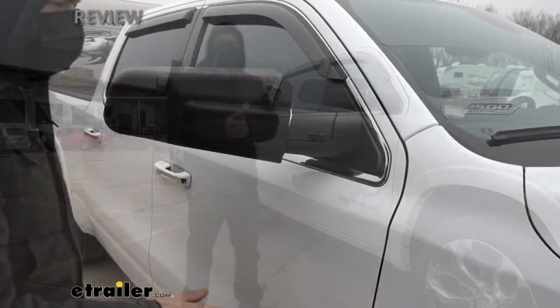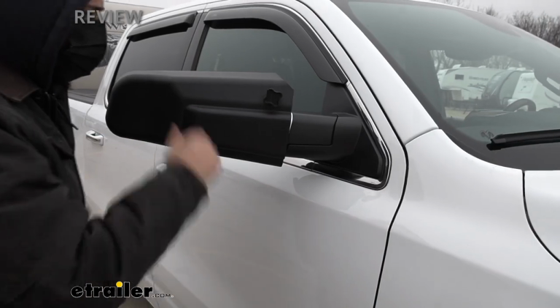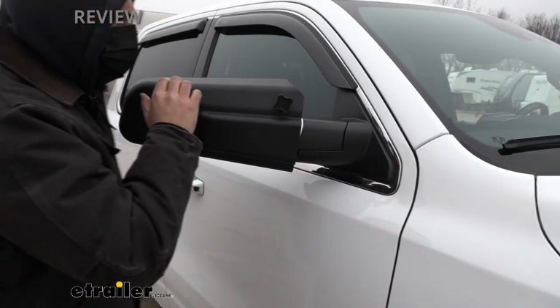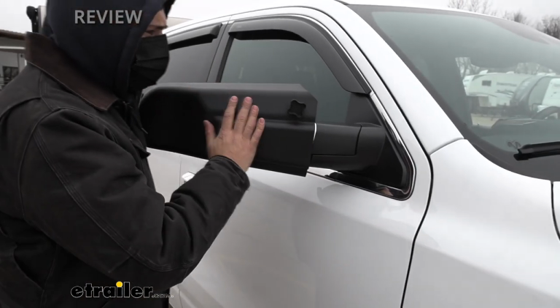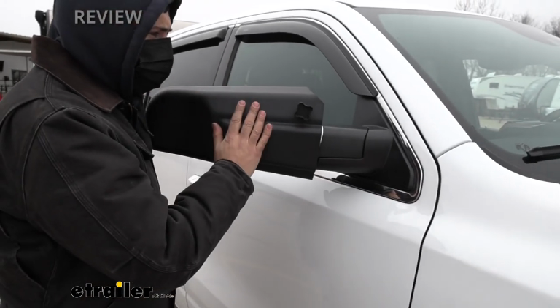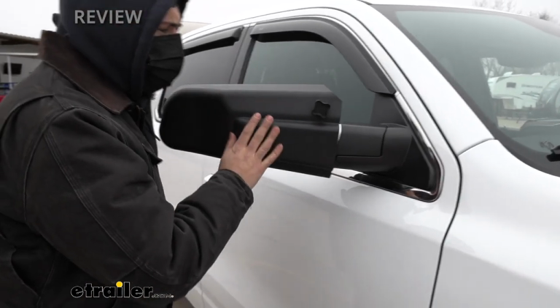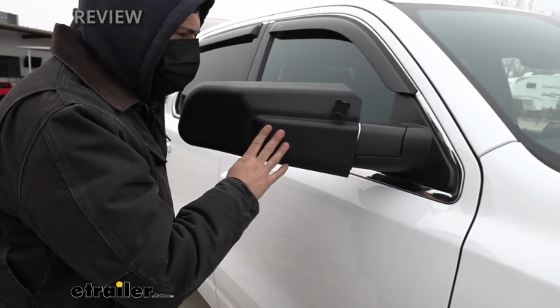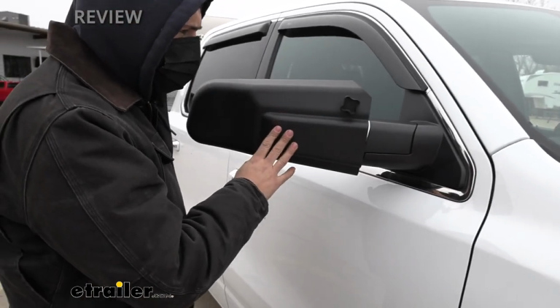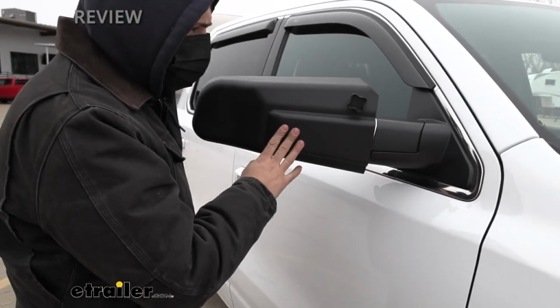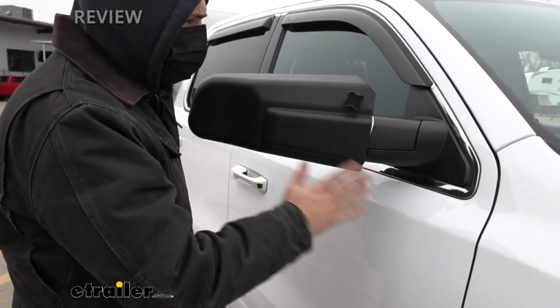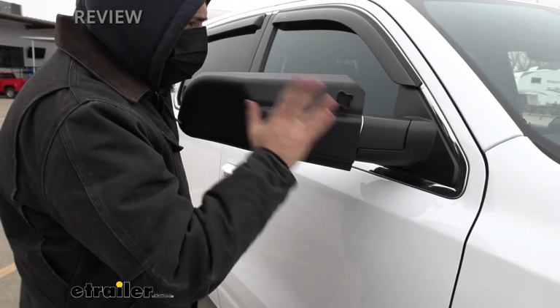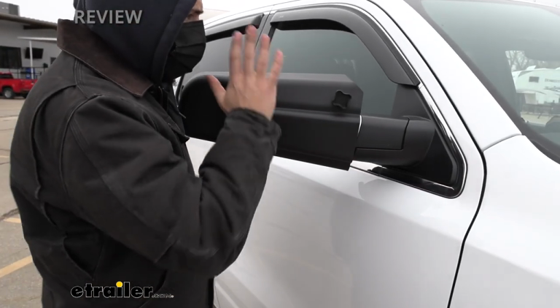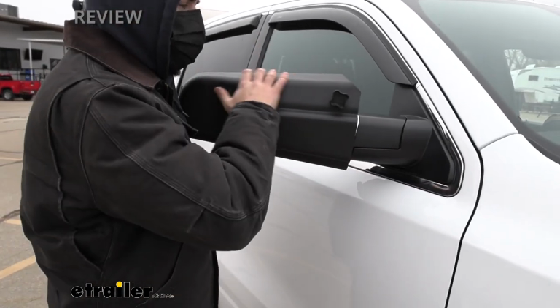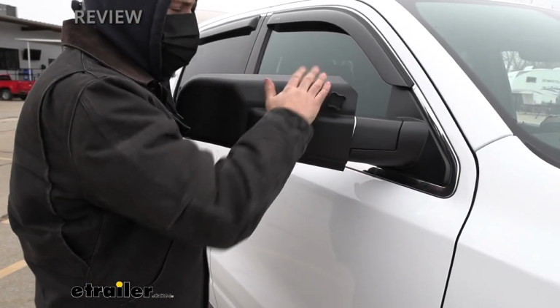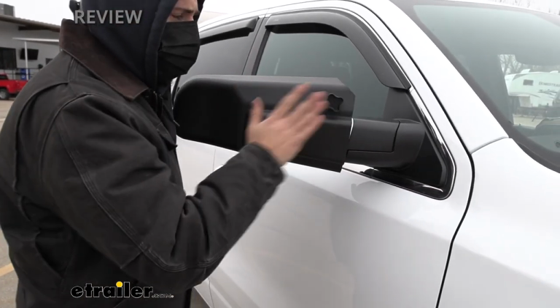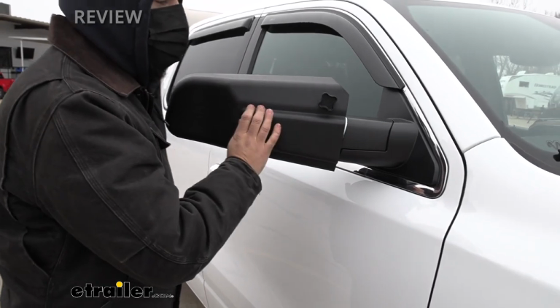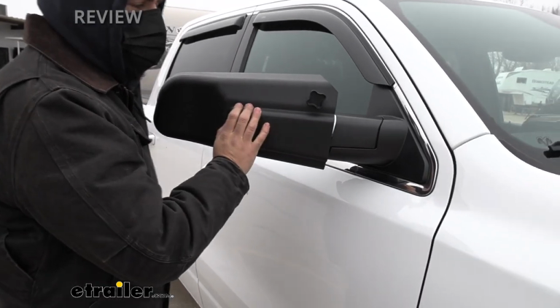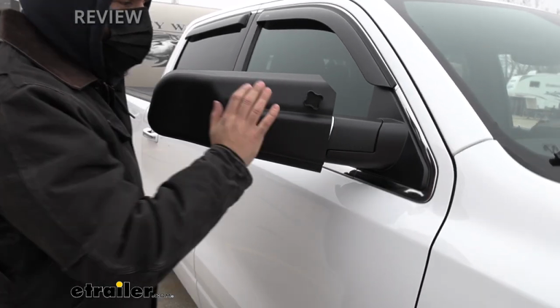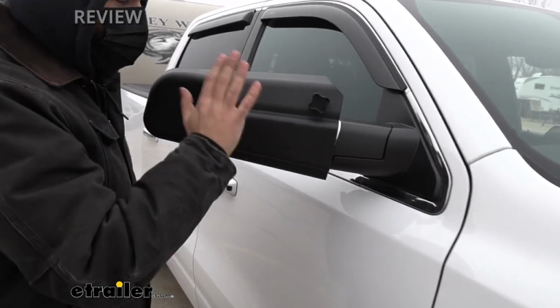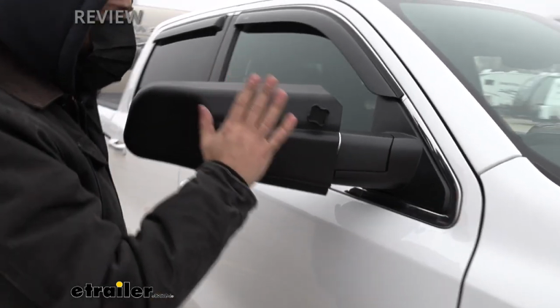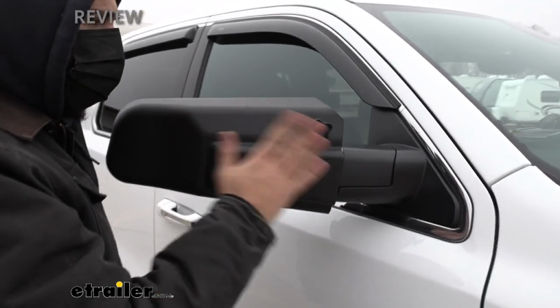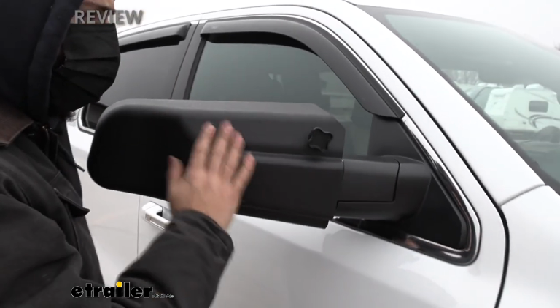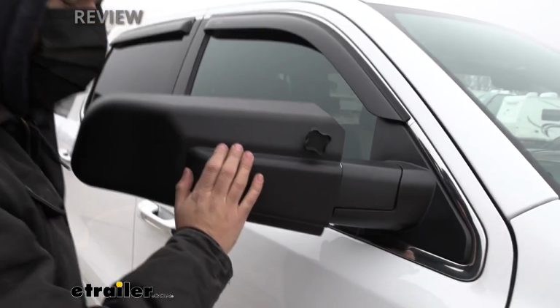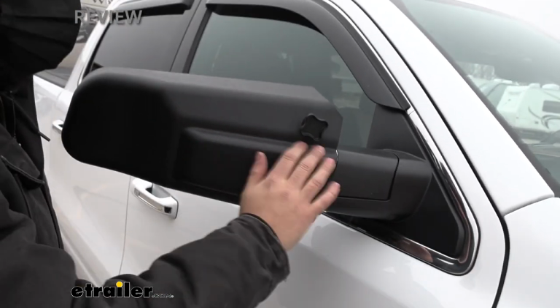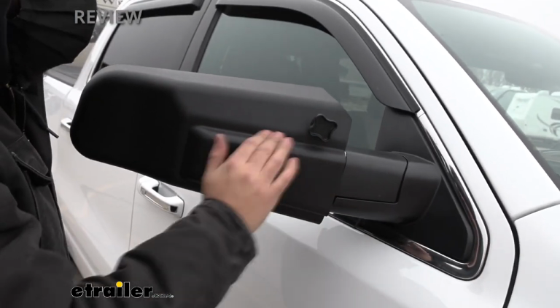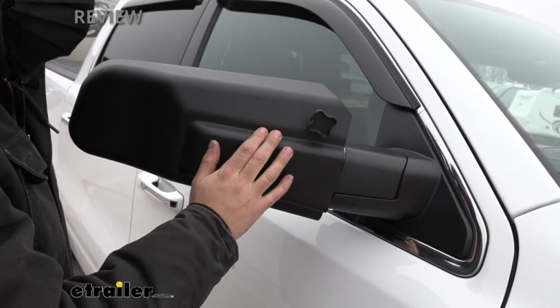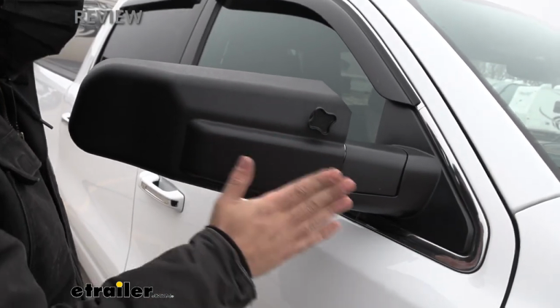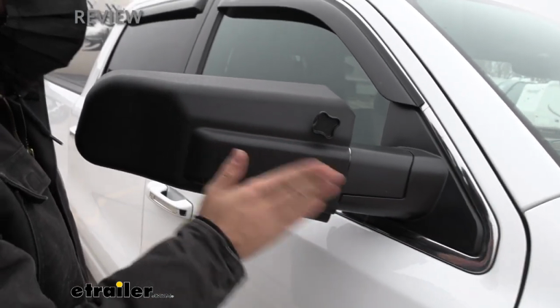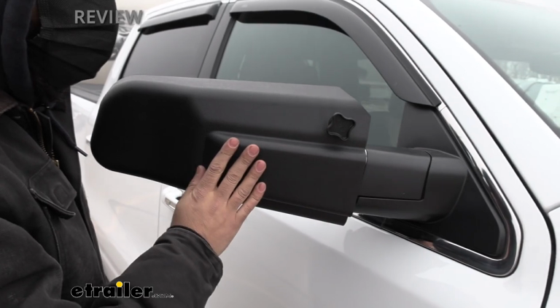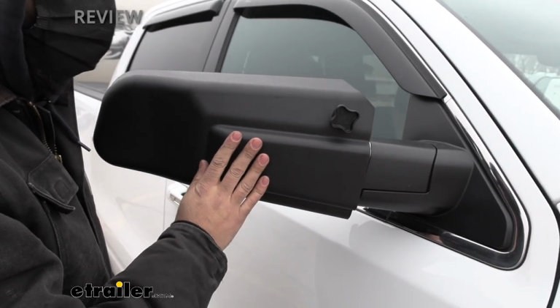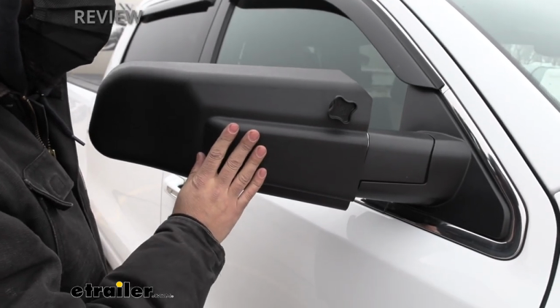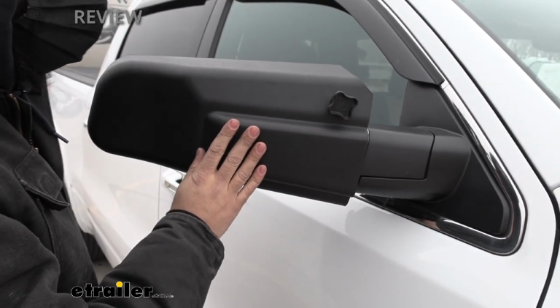So this is what our towing mirror actually looks like installed on our truck here. If we notice the finish, it's going to be that black hammered finish — more of a textured finish — so it really blends in well with the factory plastics.